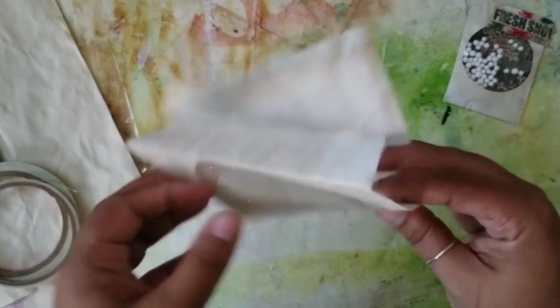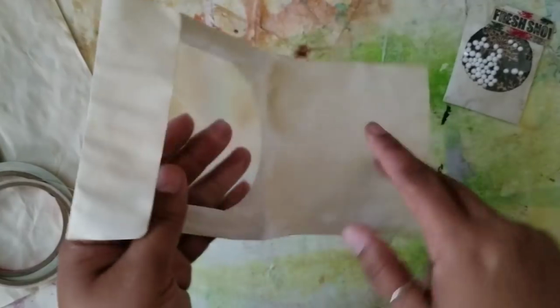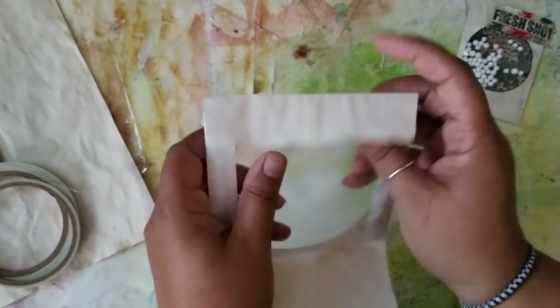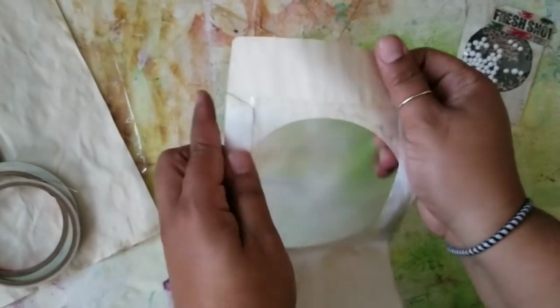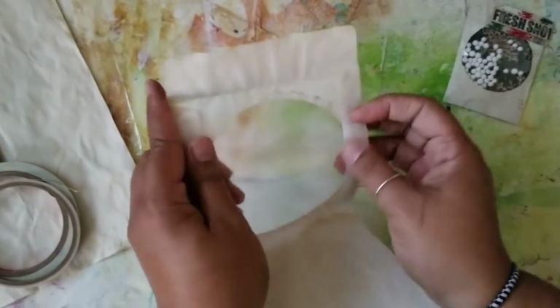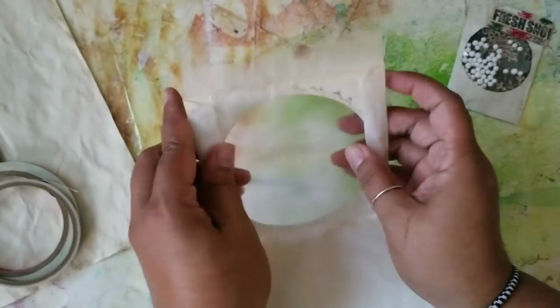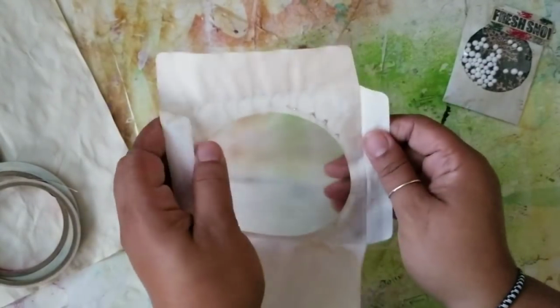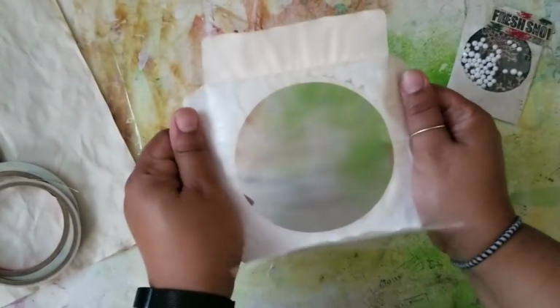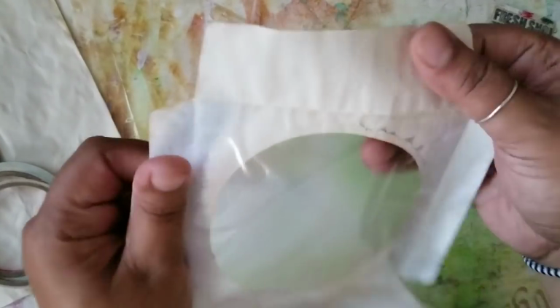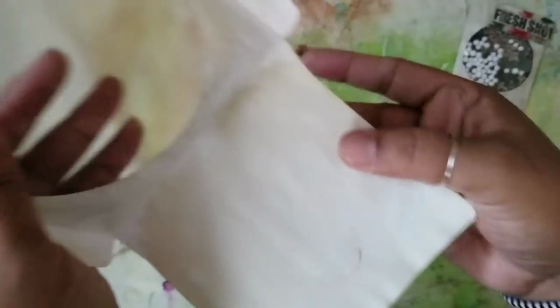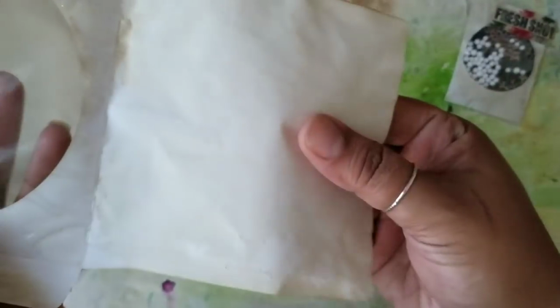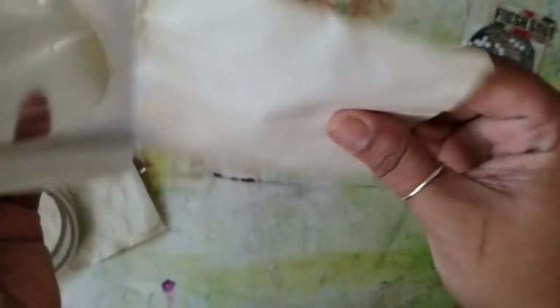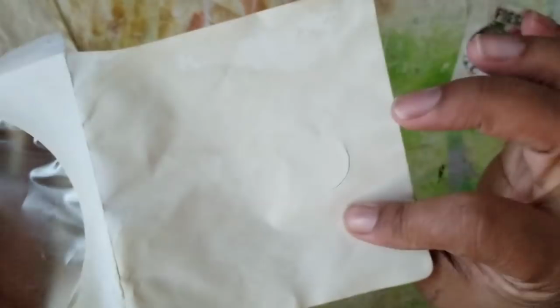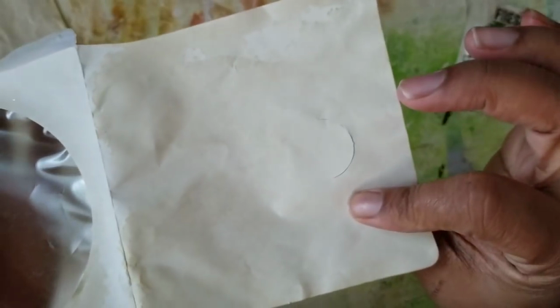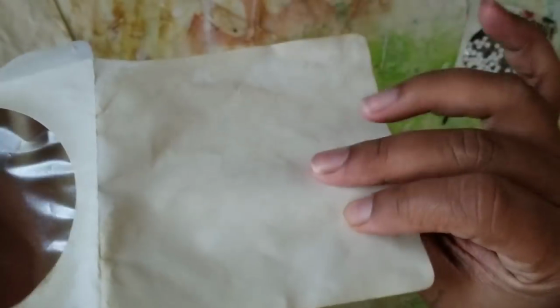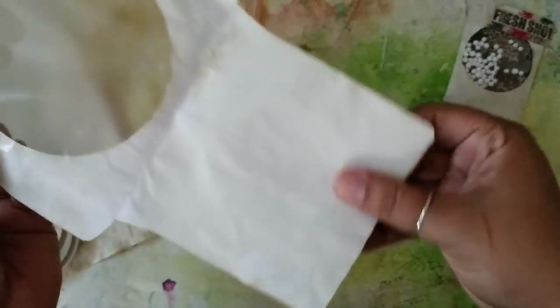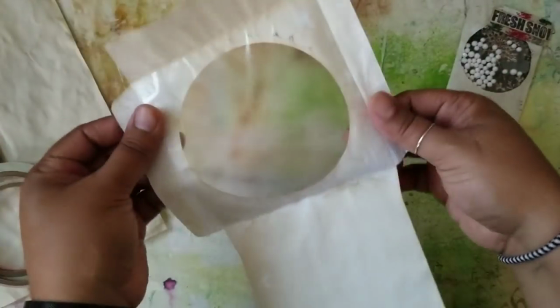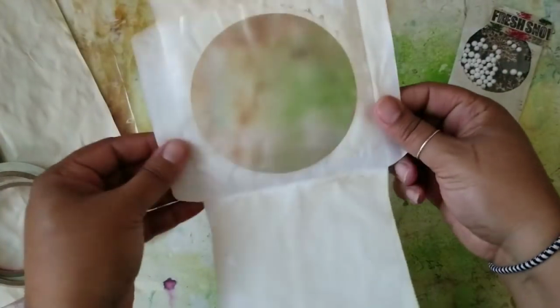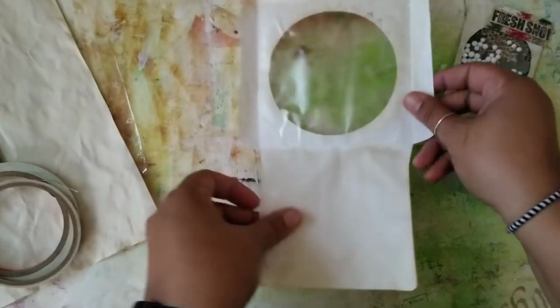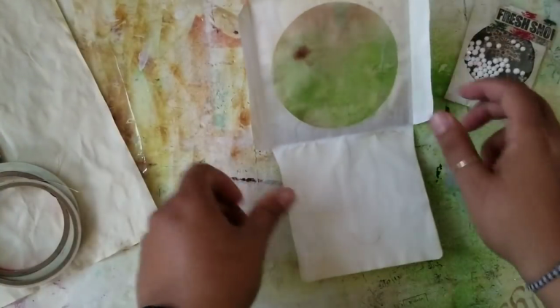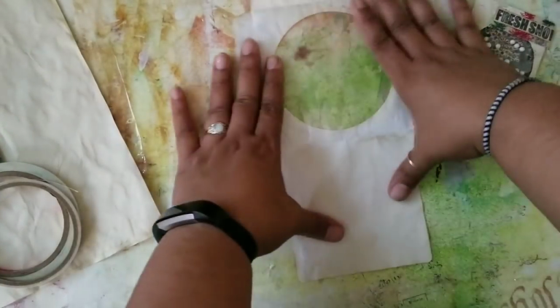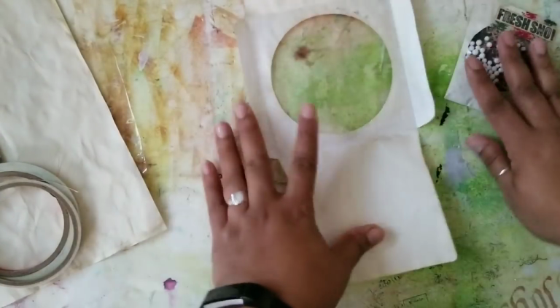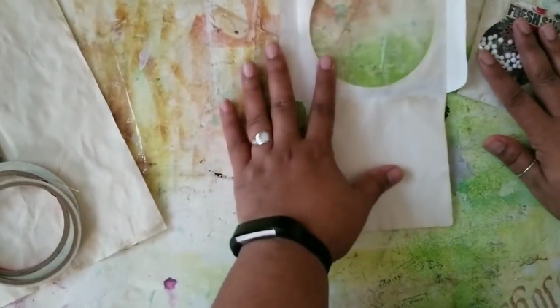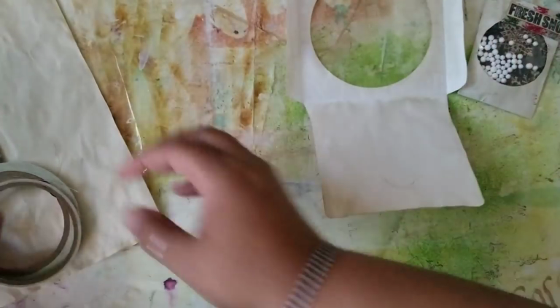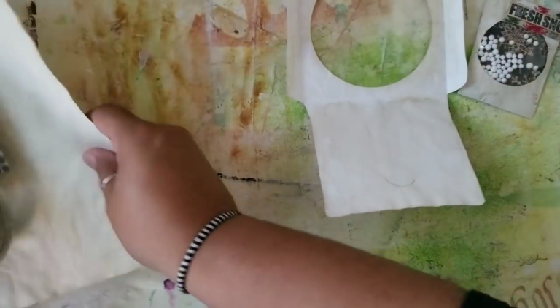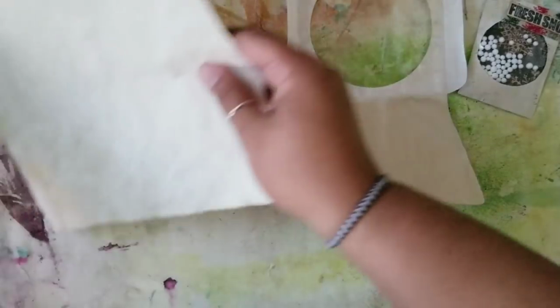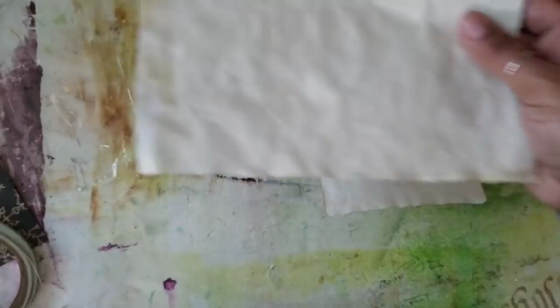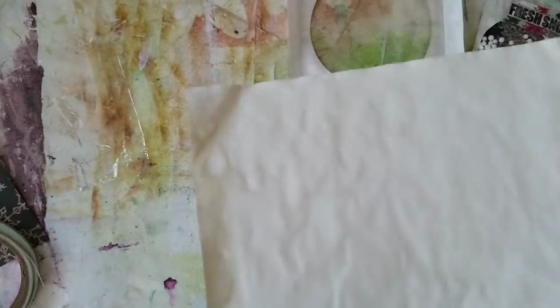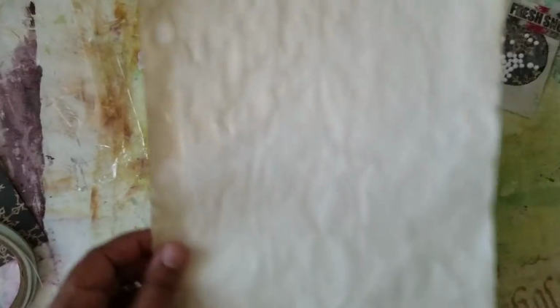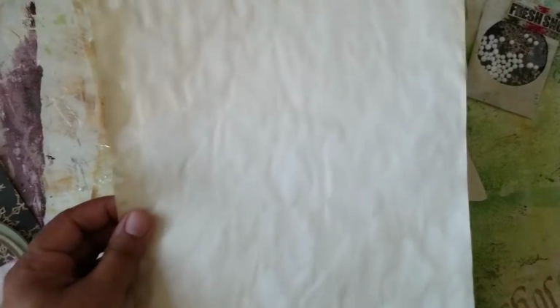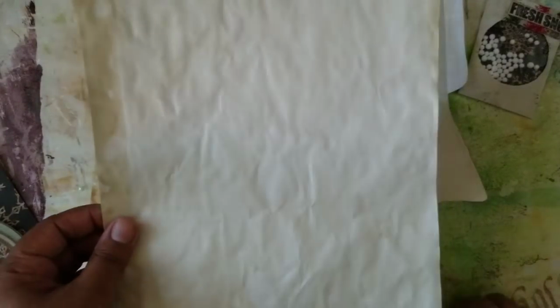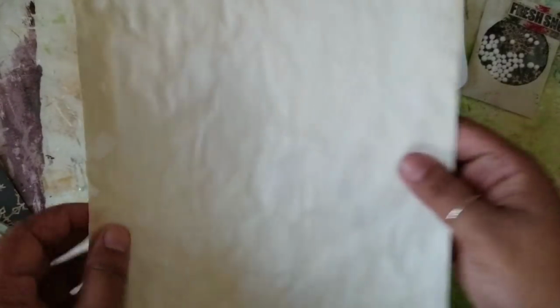I had made this the other day on one of my live streams but I decided to come back and remake it. As far as I can tell the CD sleeve isn't made from any special paper — it looks just about like regular copy paper, which is what I have here.